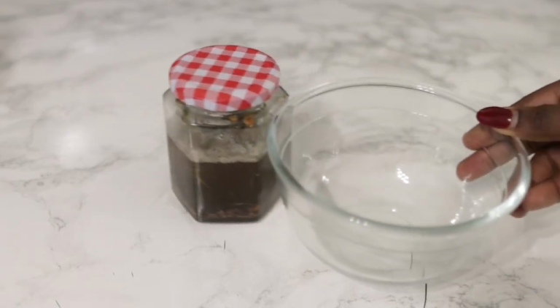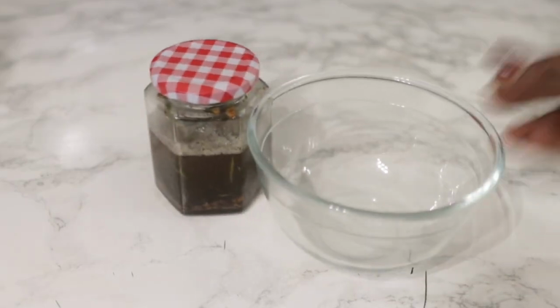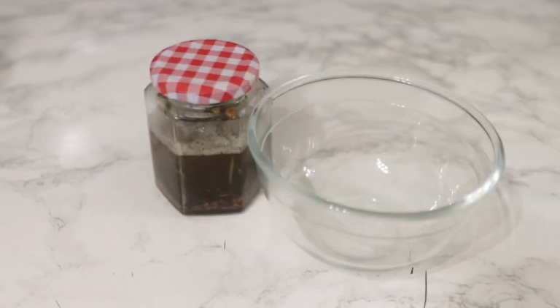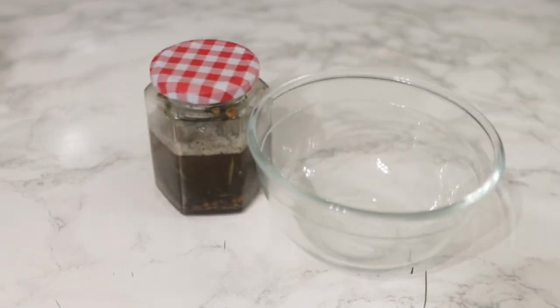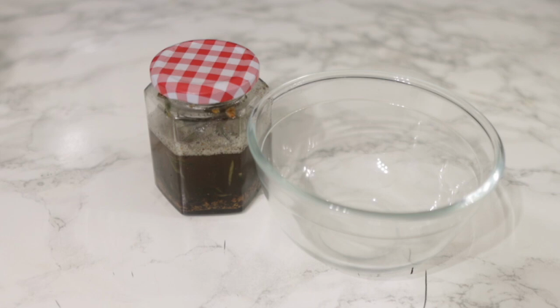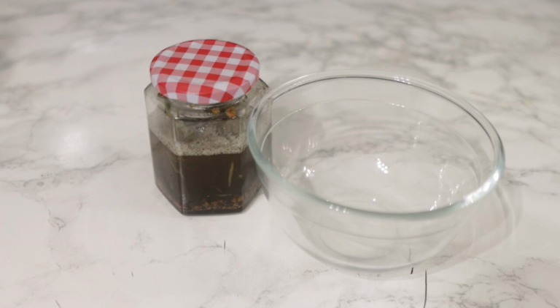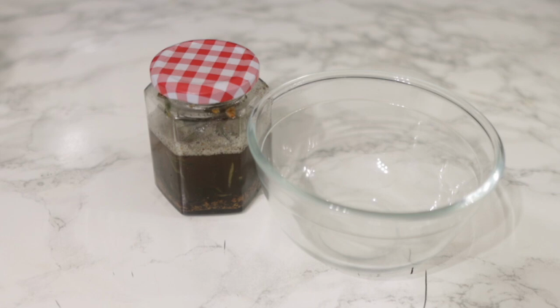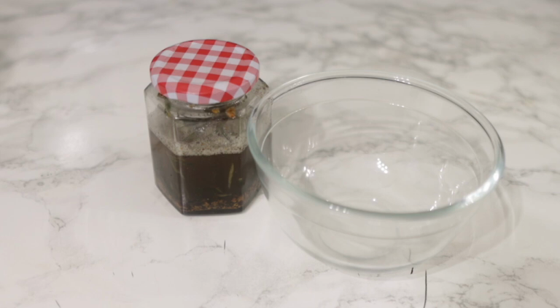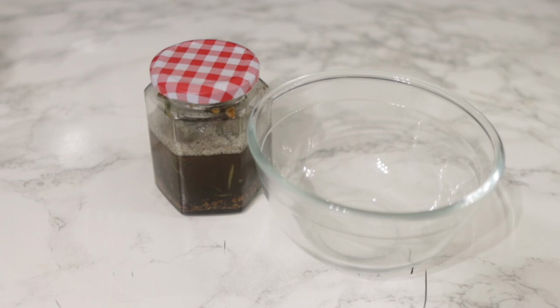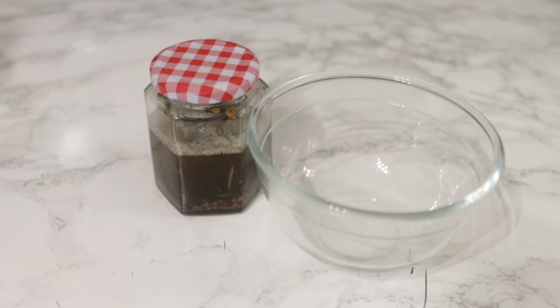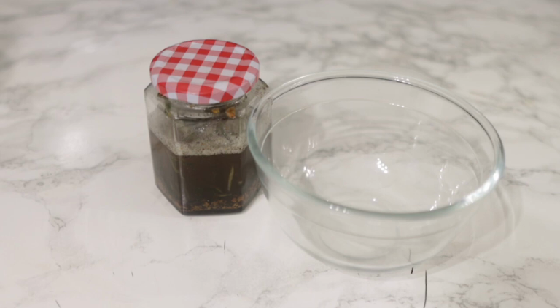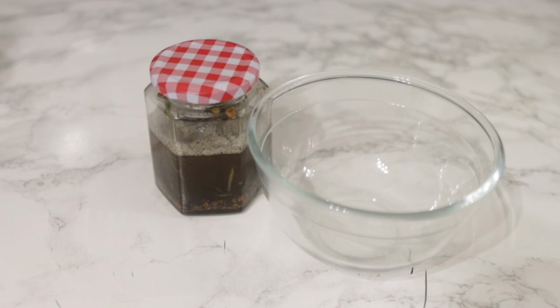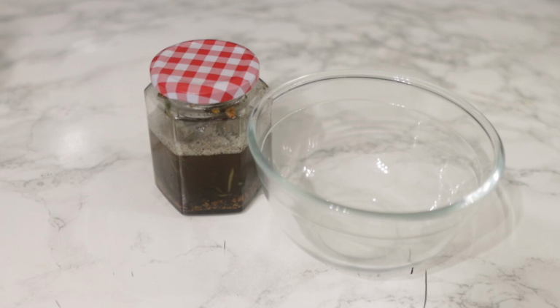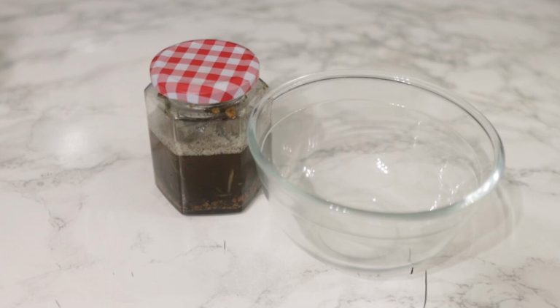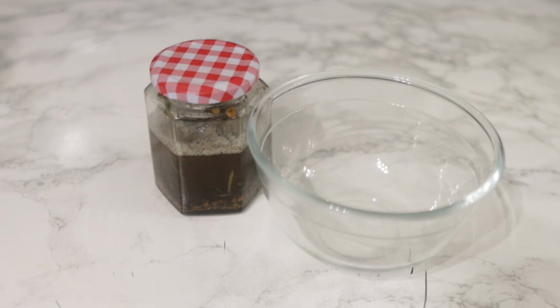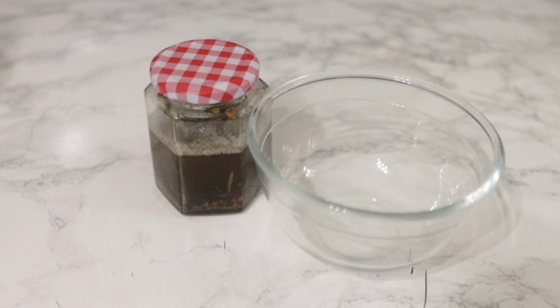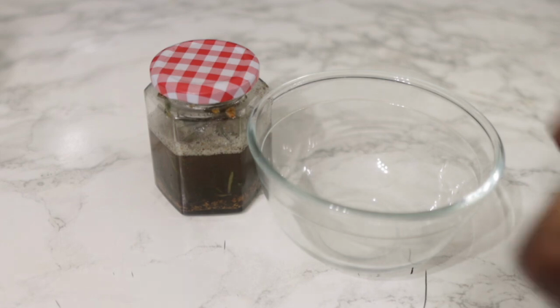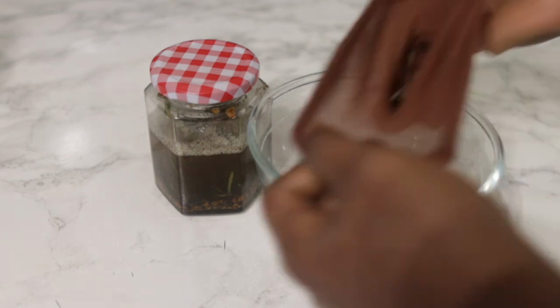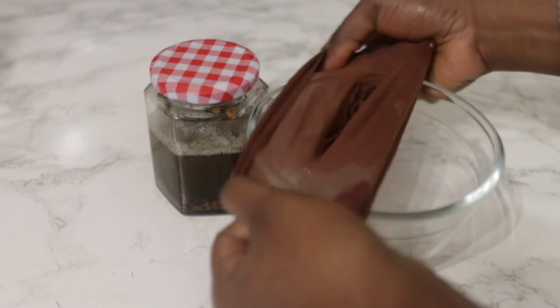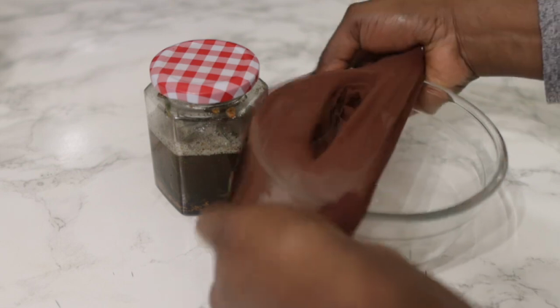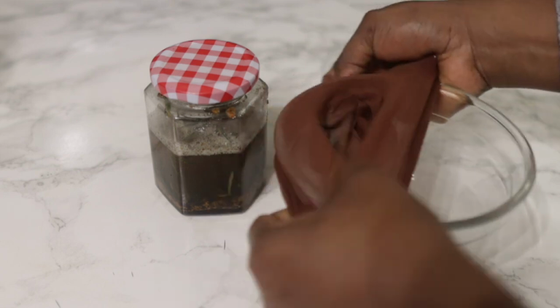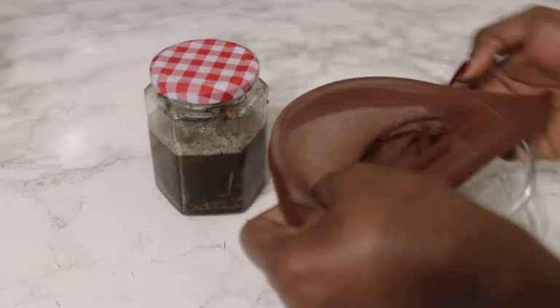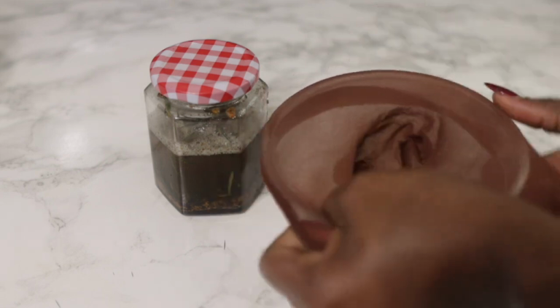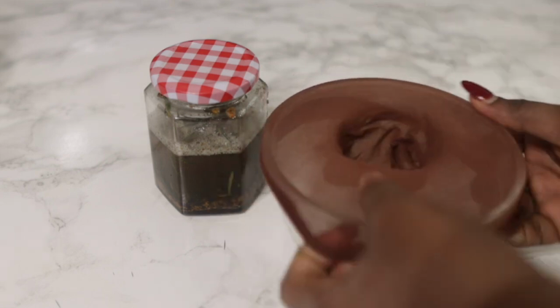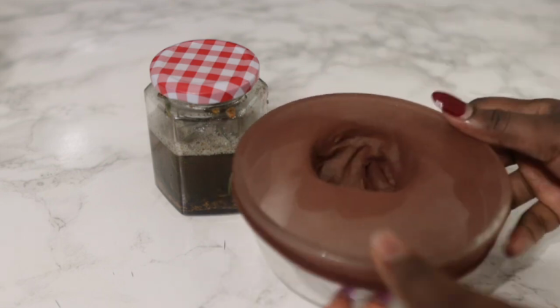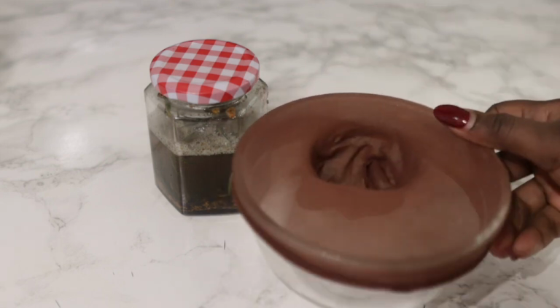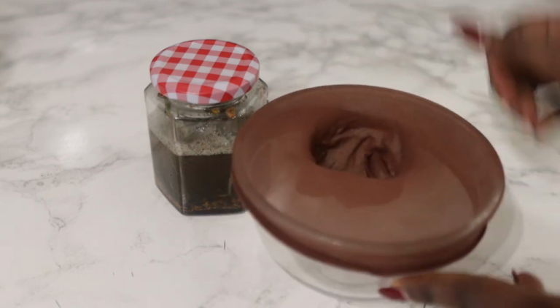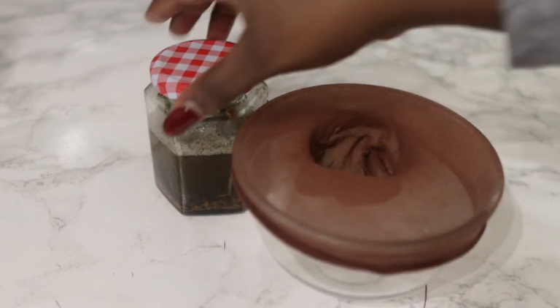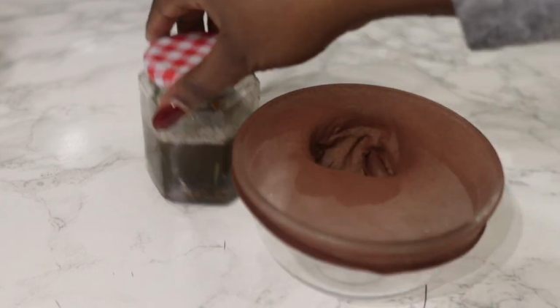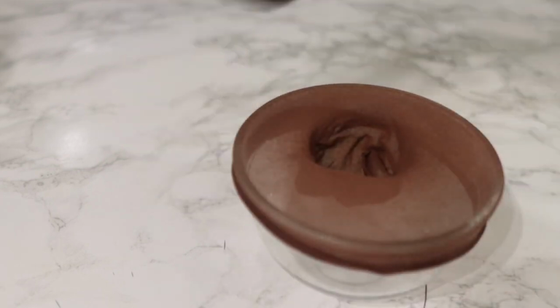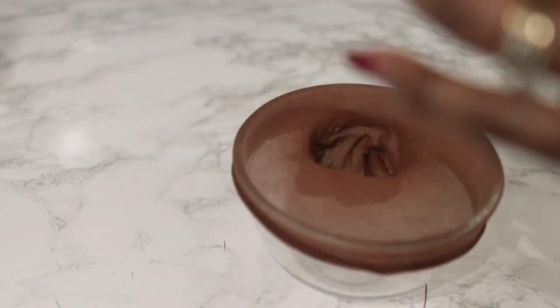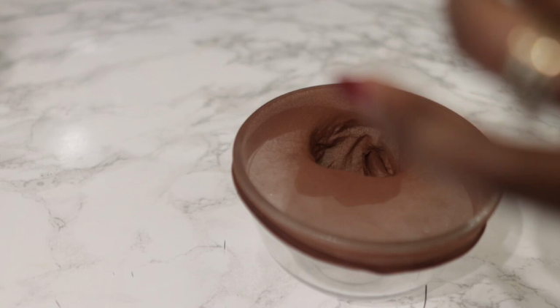The next day it's ready to strain. I'll be using a strainer for this, but use whatever you've got that works for you. Just pour the mixture in and allow the oil to drain.